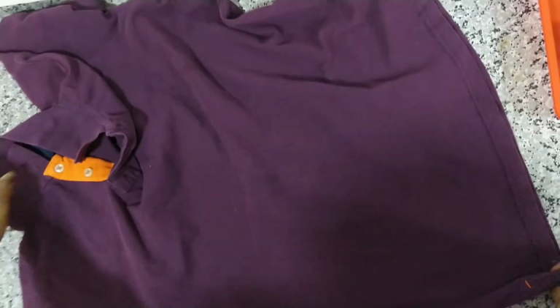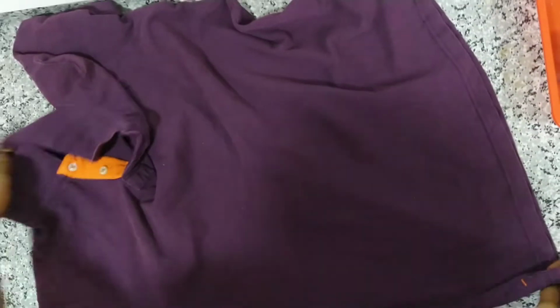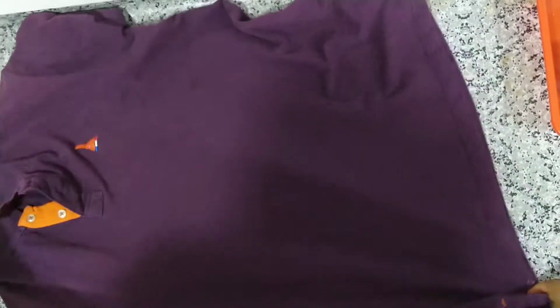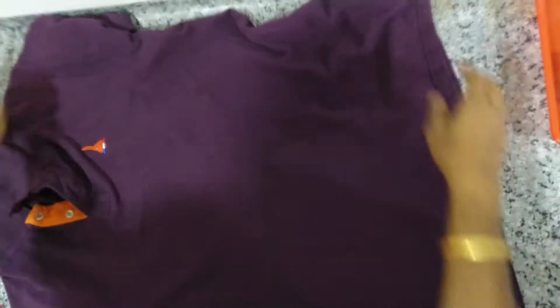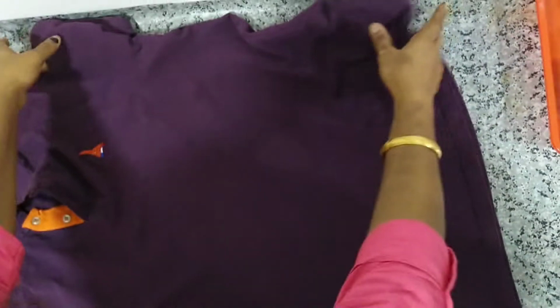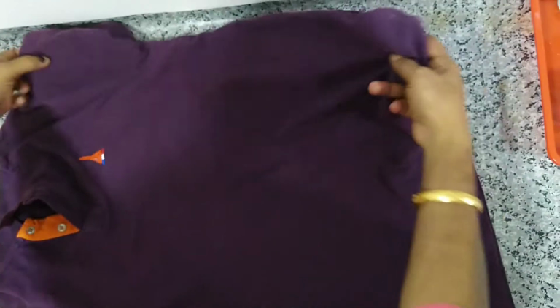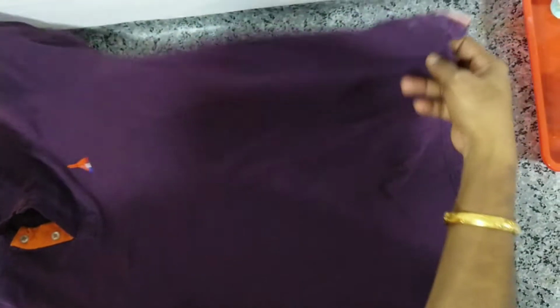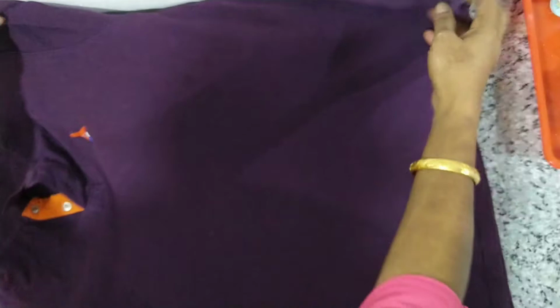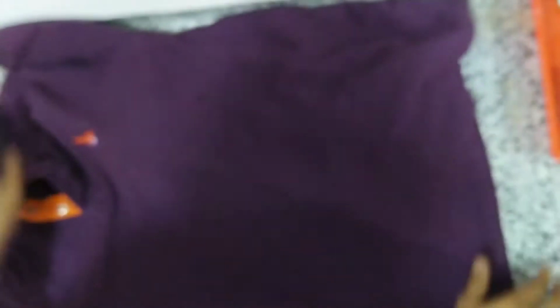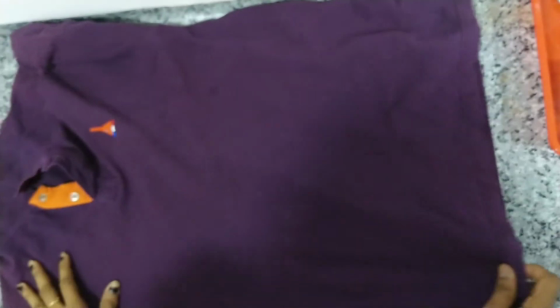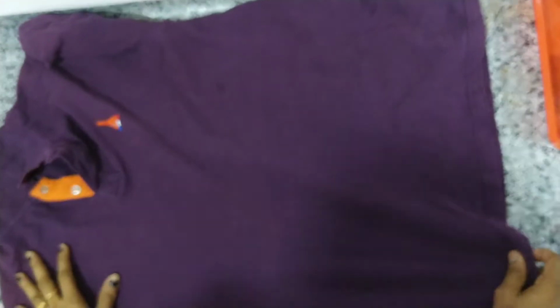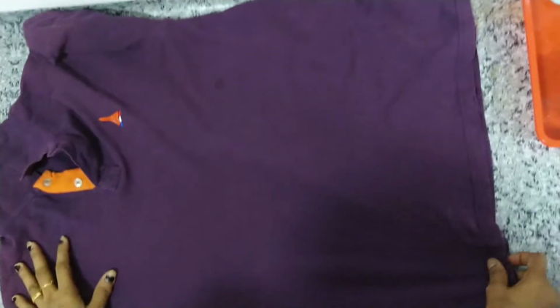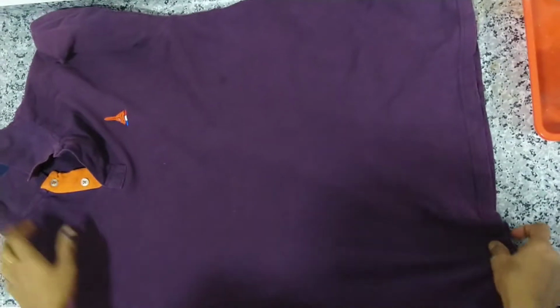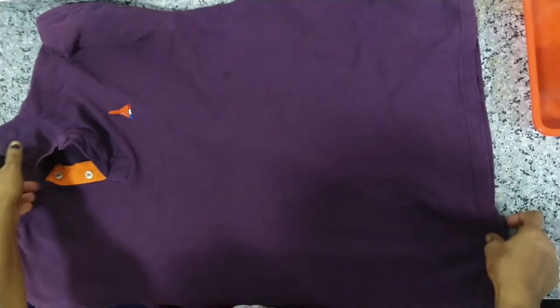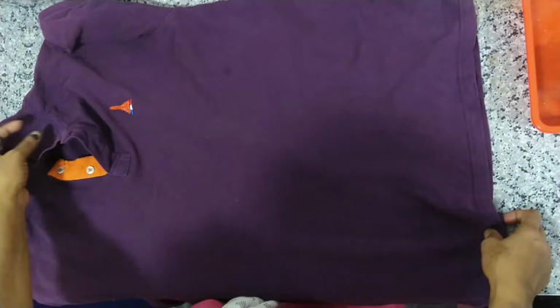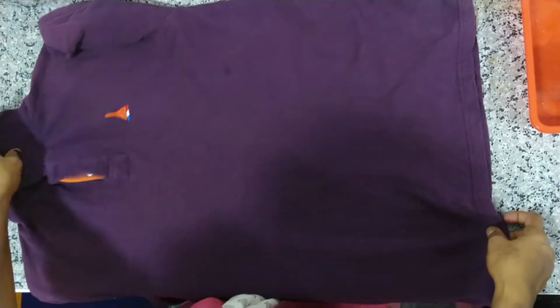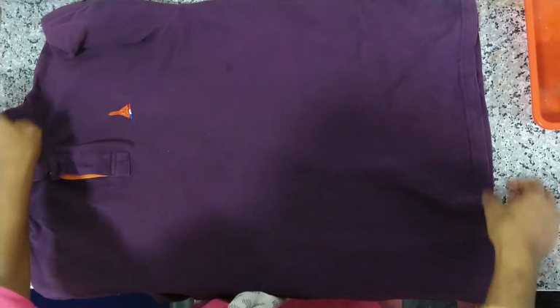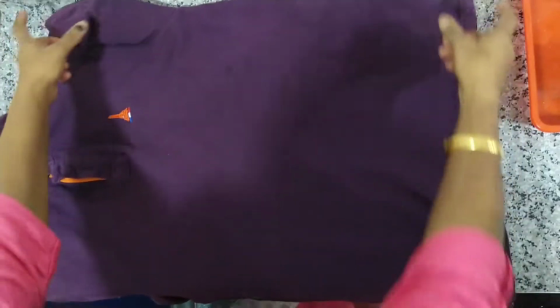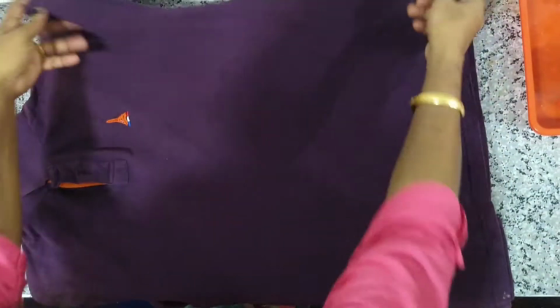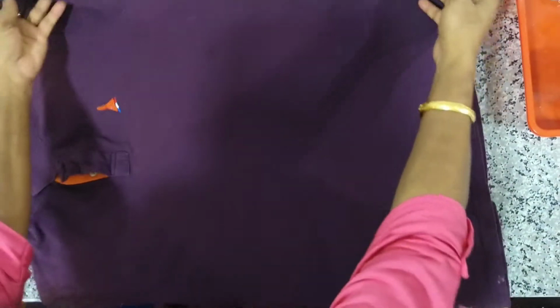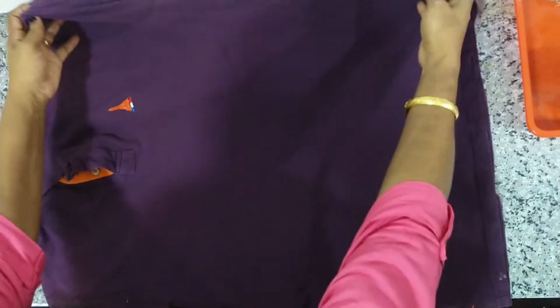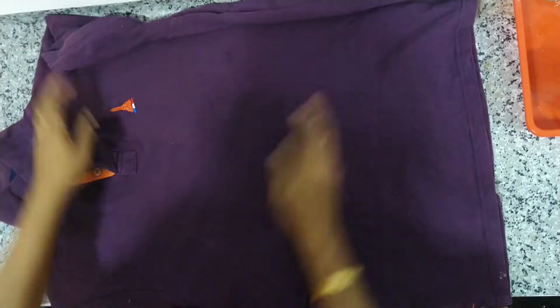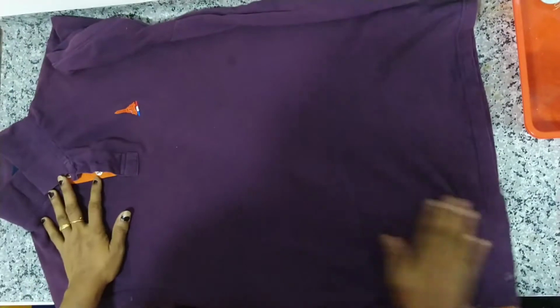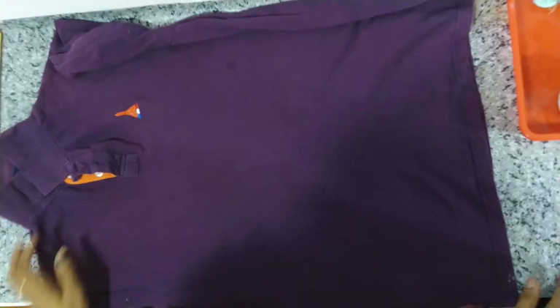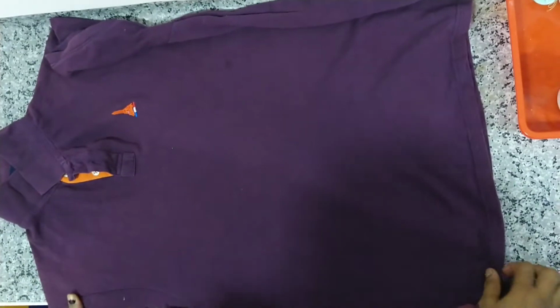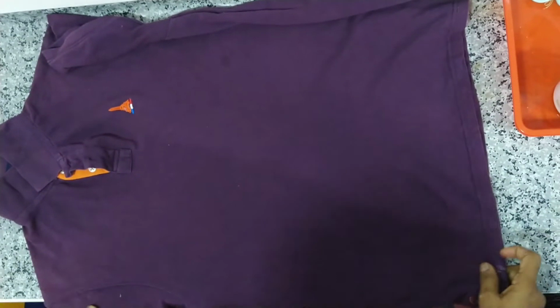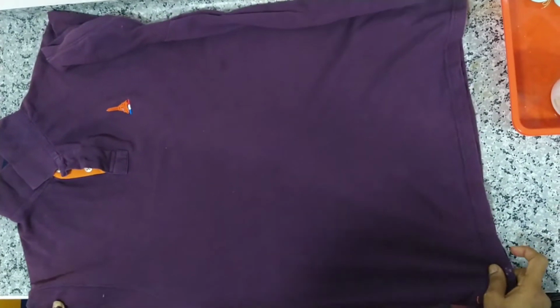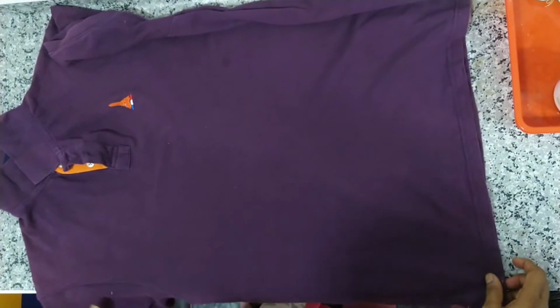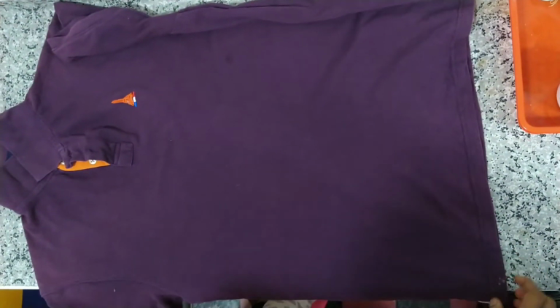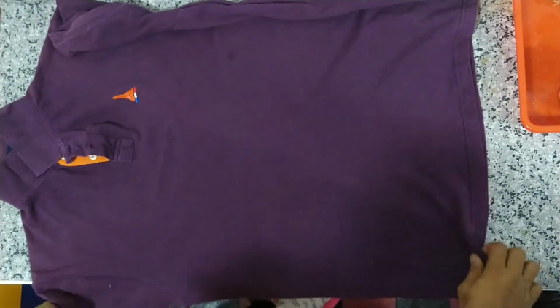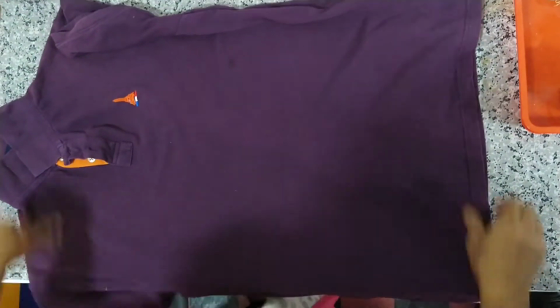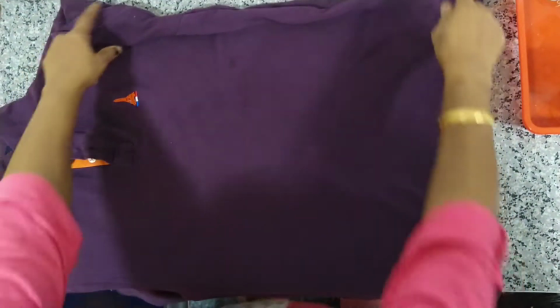All of these clothes are too big. The helmet is too big. So, here we have a T-shirt.